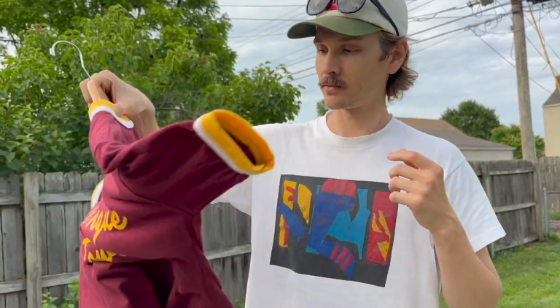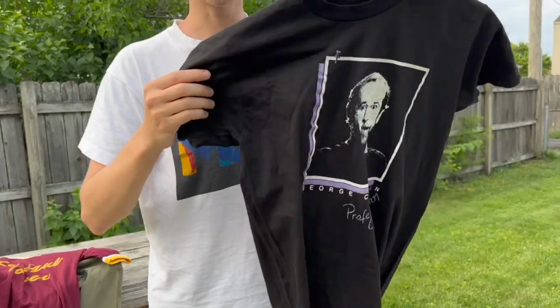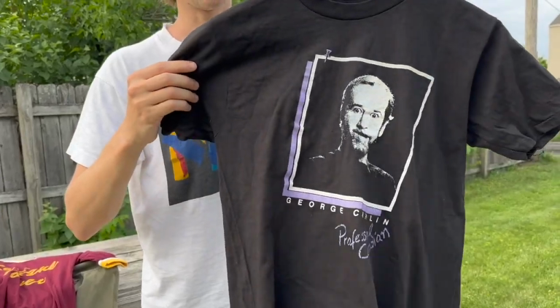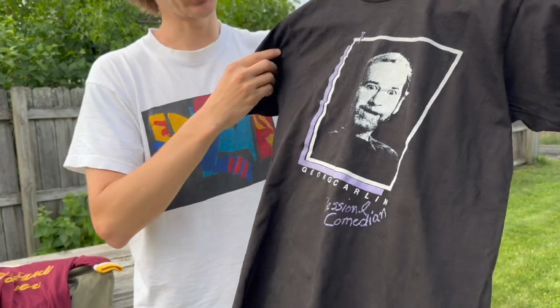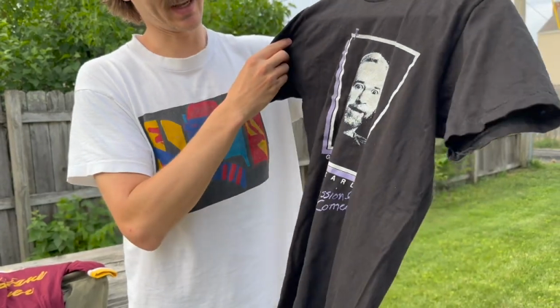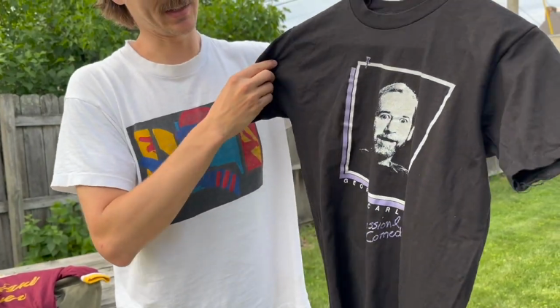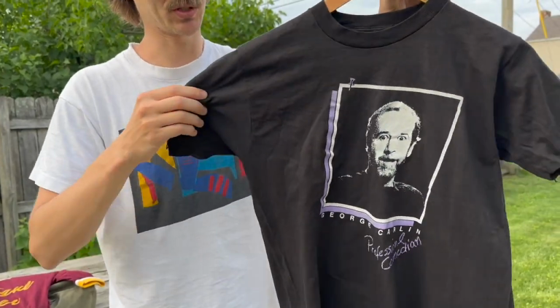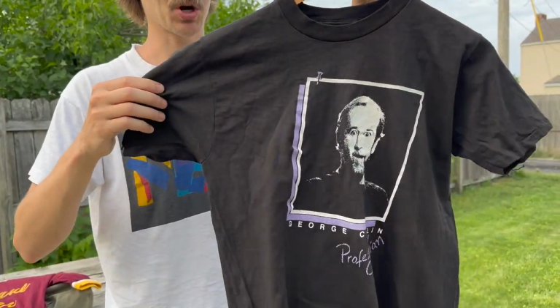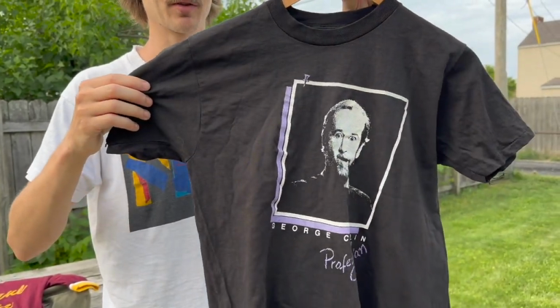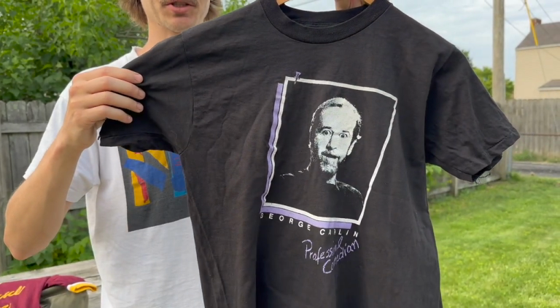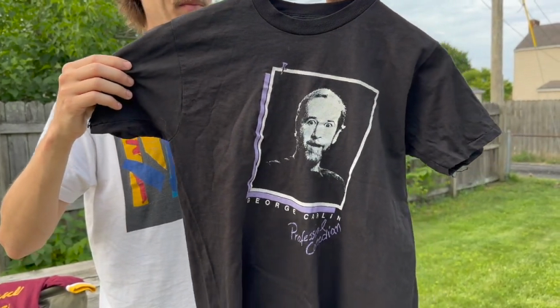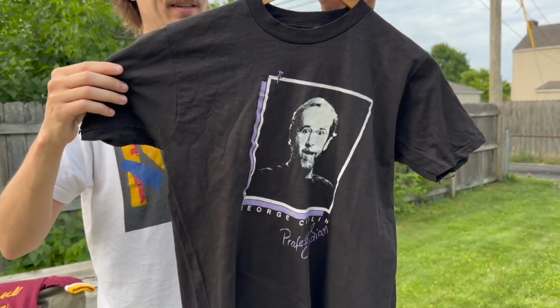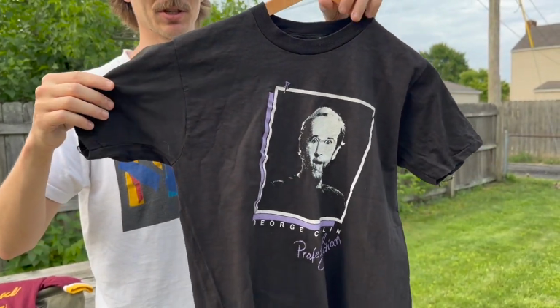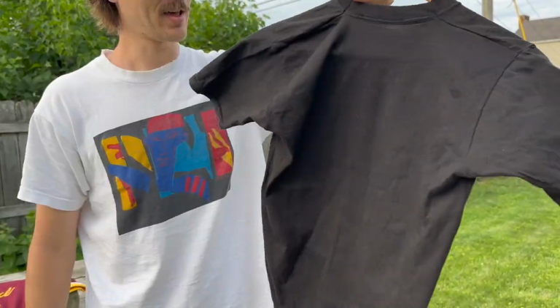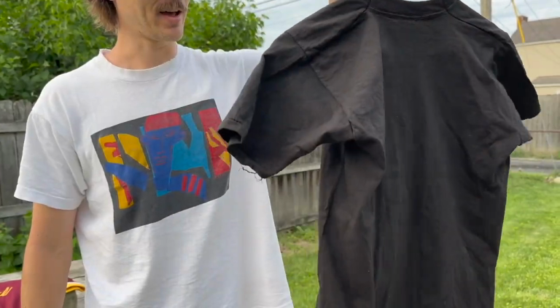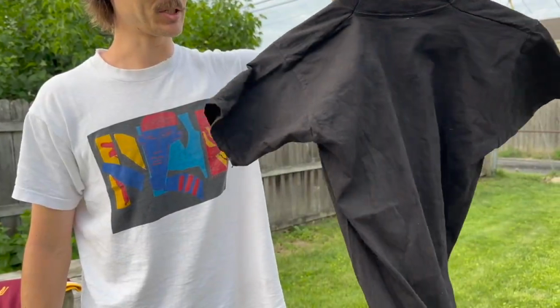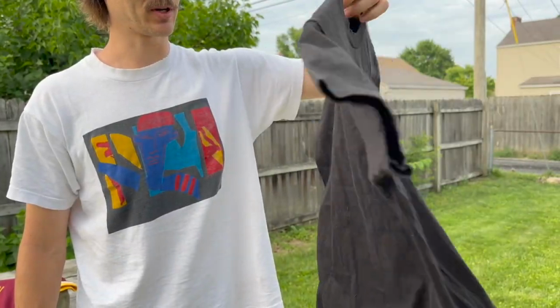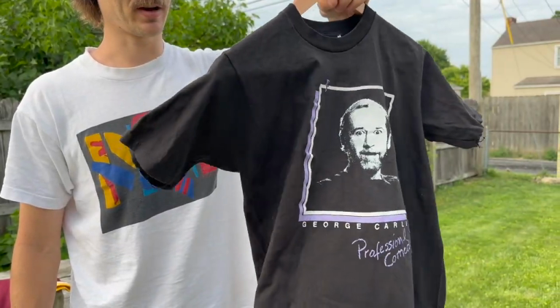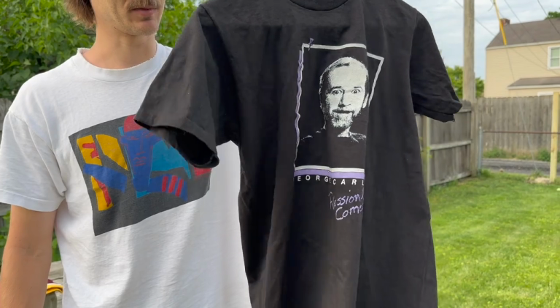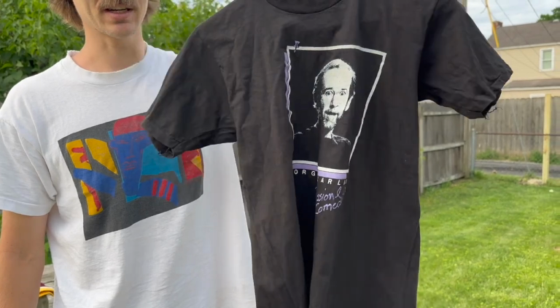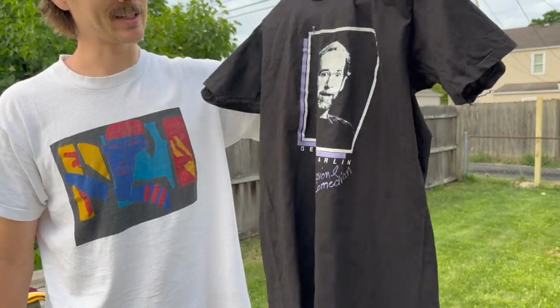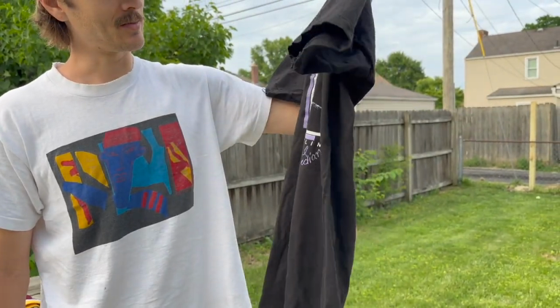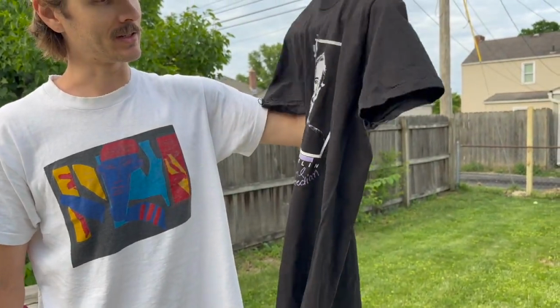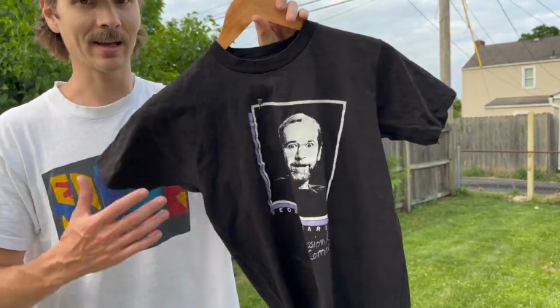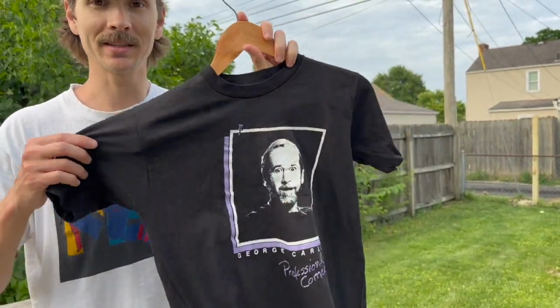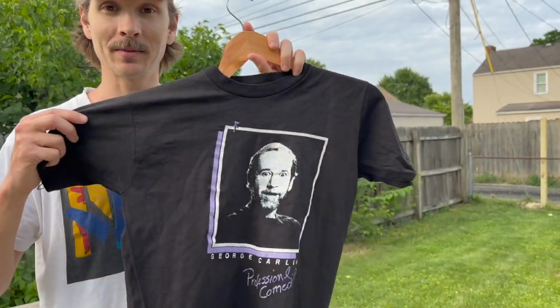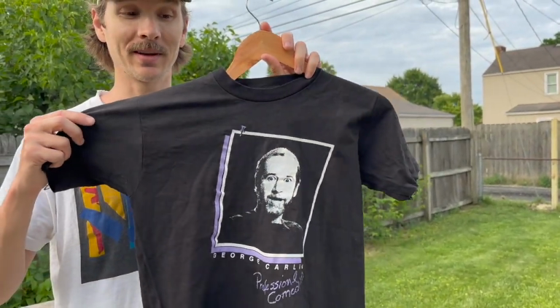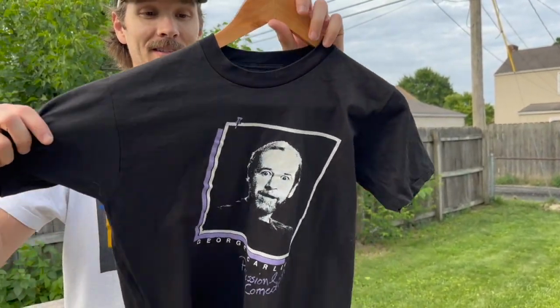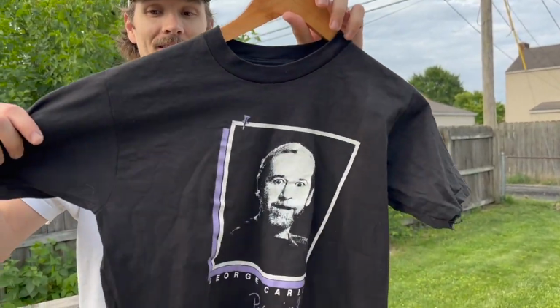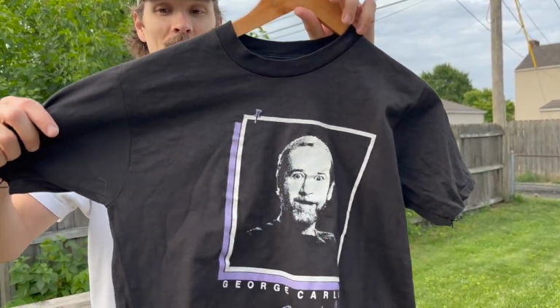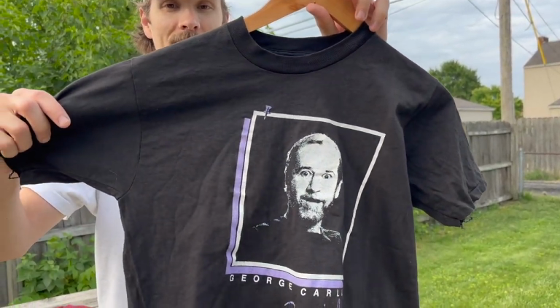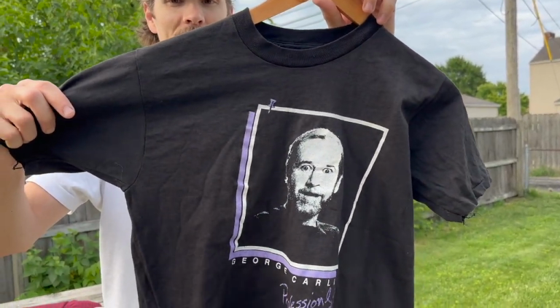I got this early 80s George Carlin professional comedian t-shirt. I imagine it's pretty rare — small size. Picked this thing up at the bins. Super excited on this one.